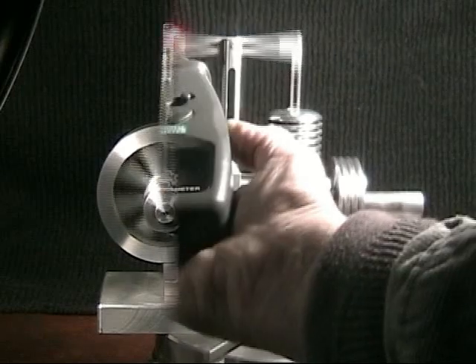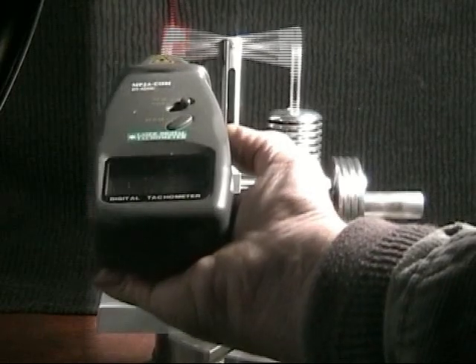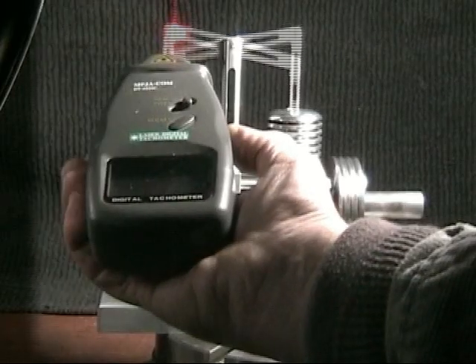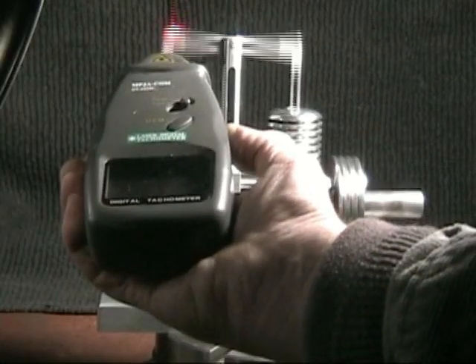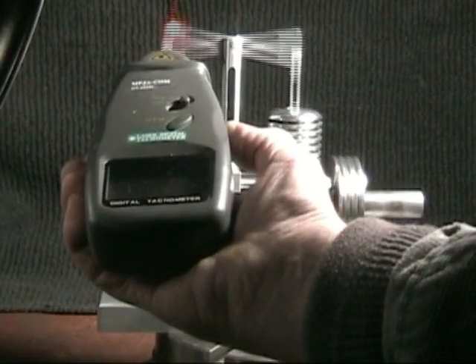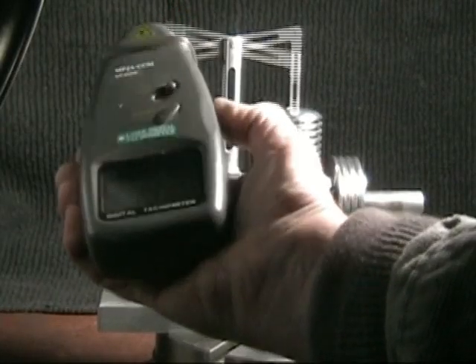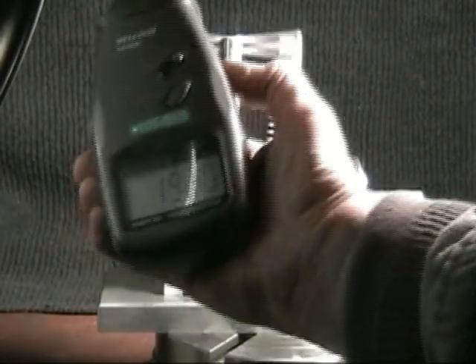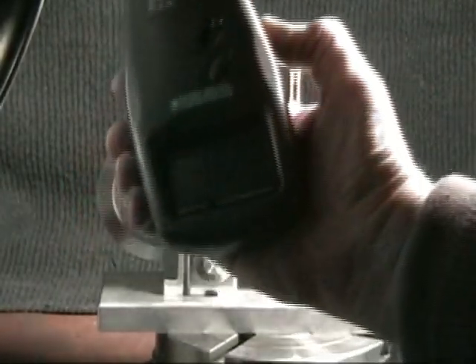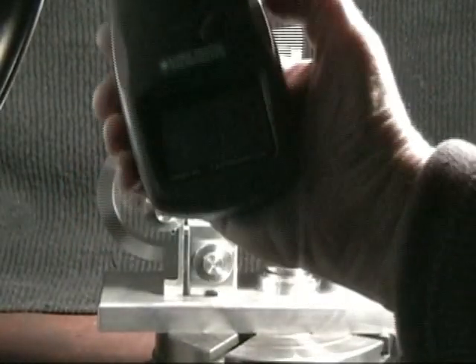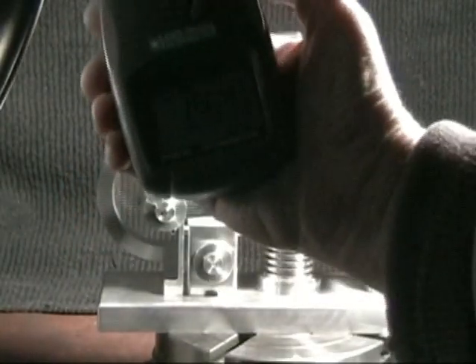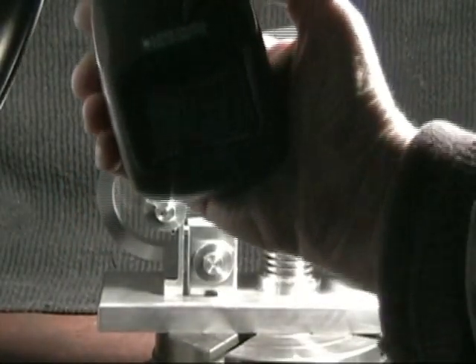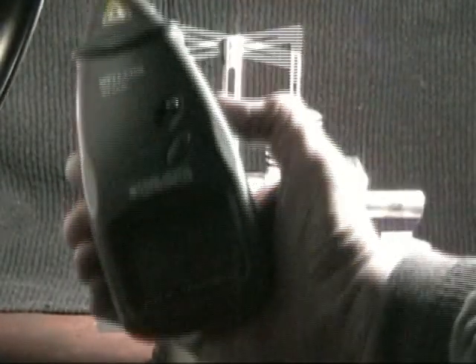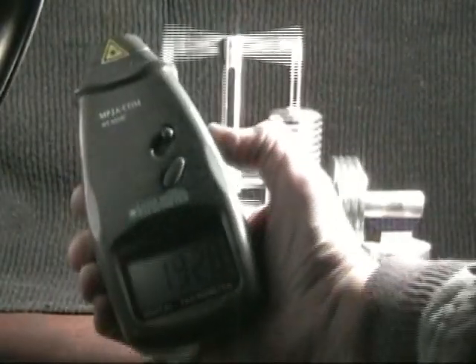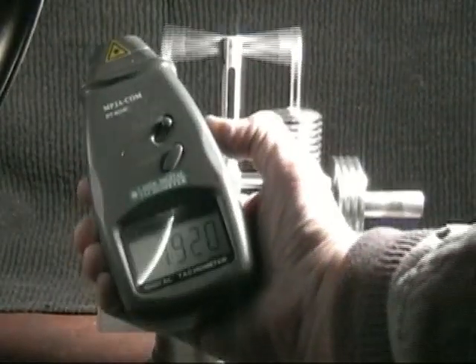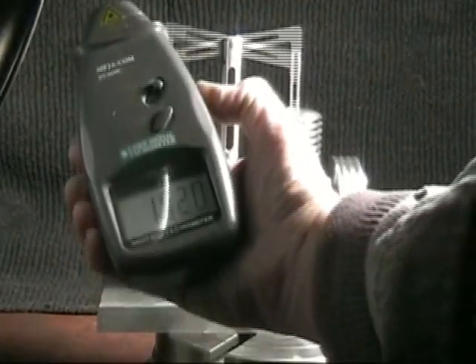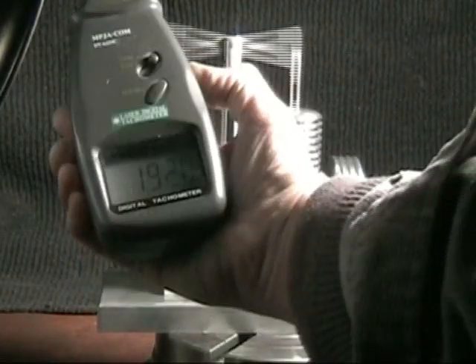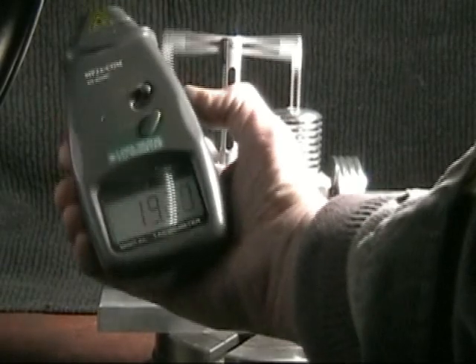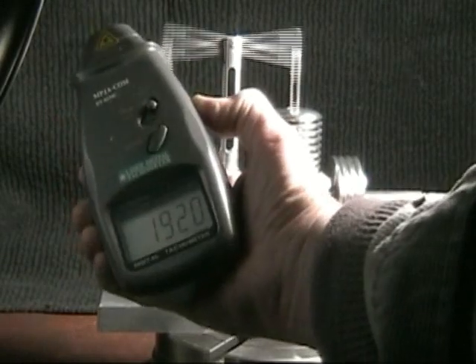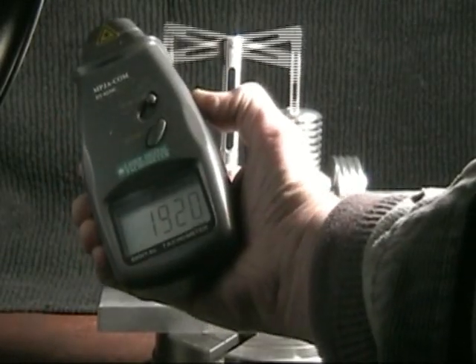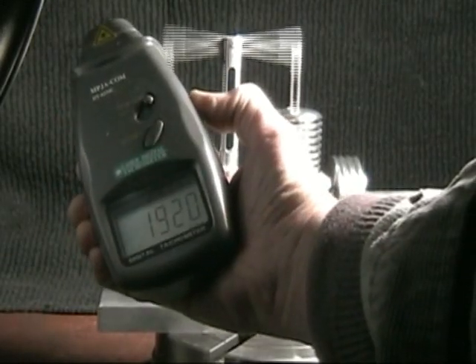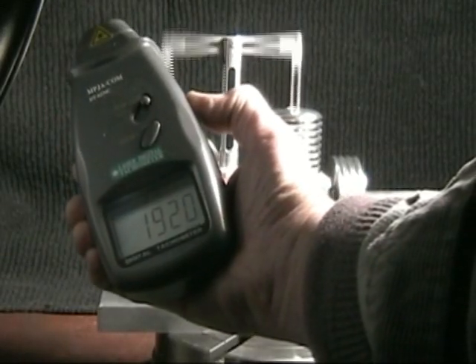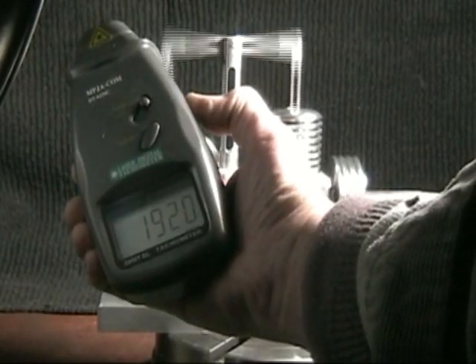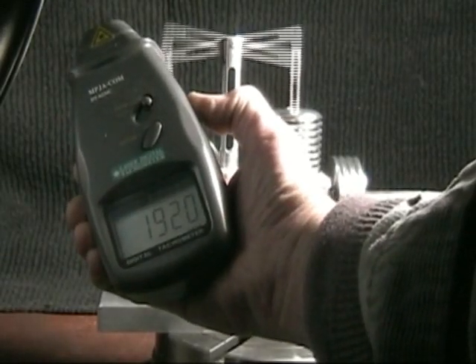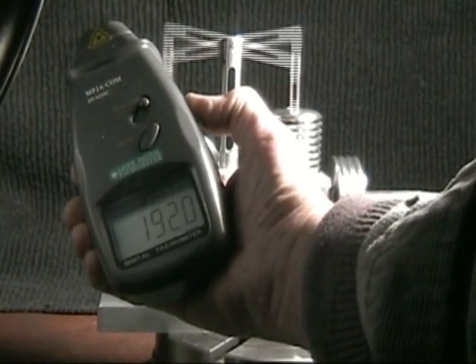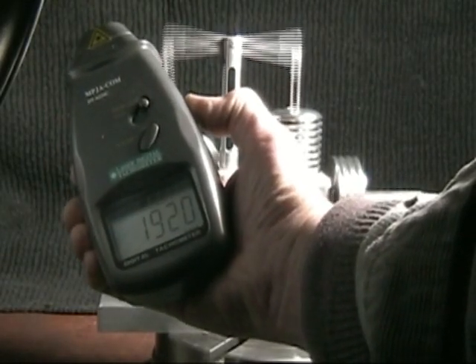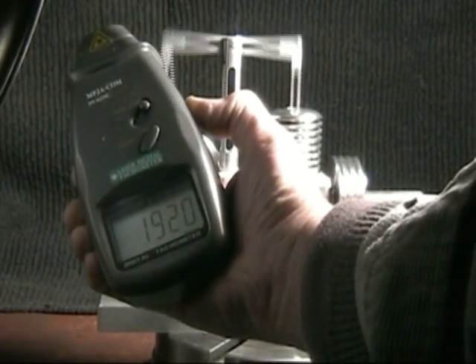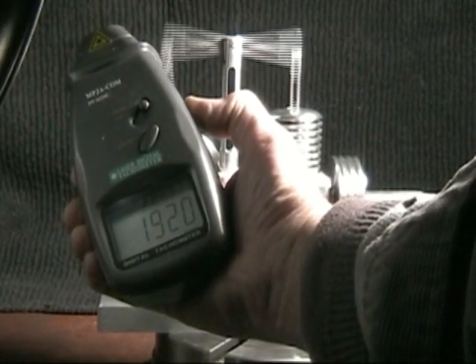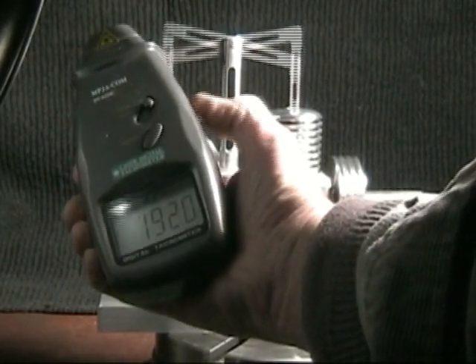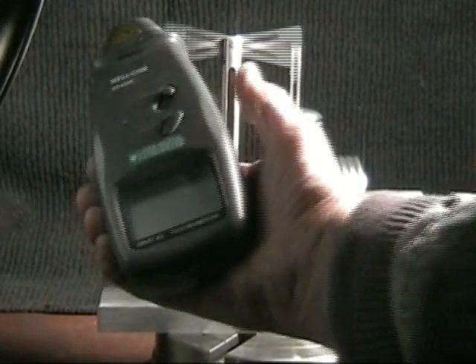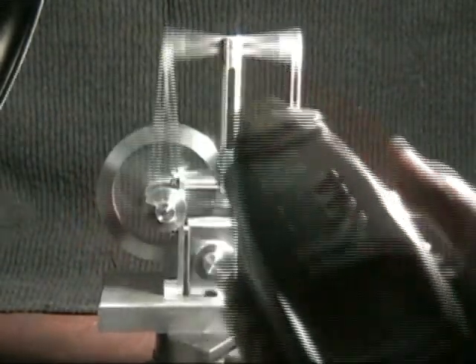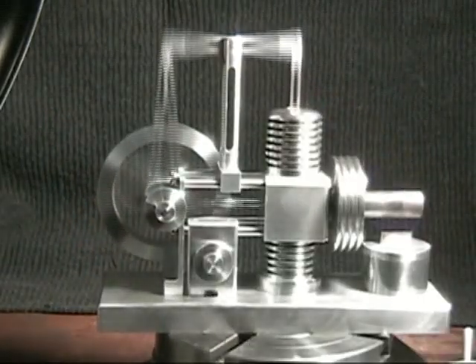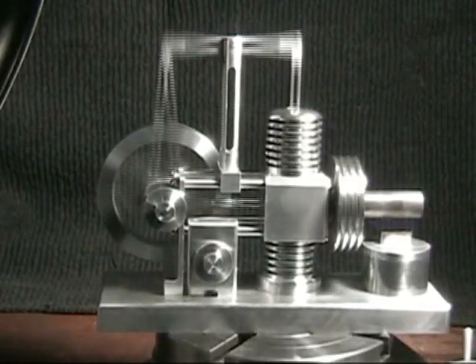The laser tach is aimed at the top of the walking beam and it puts the laser beam only on the upstroke so it counts correctly. You can see it's registering about 1920 RPMs.